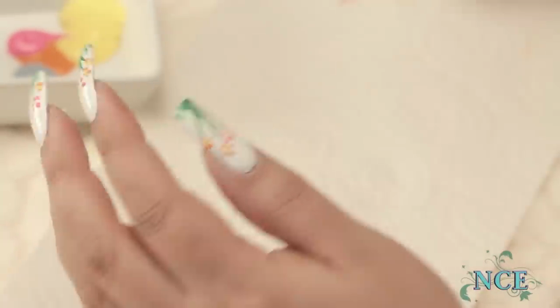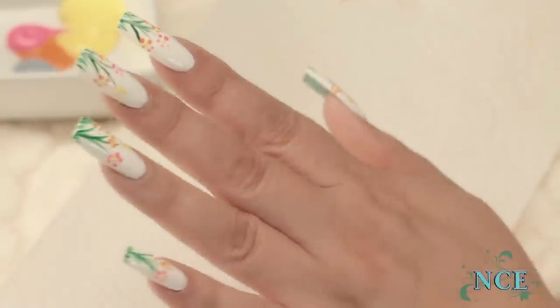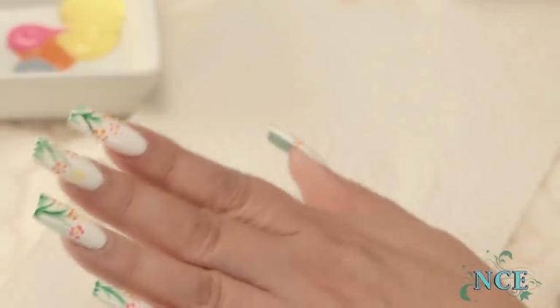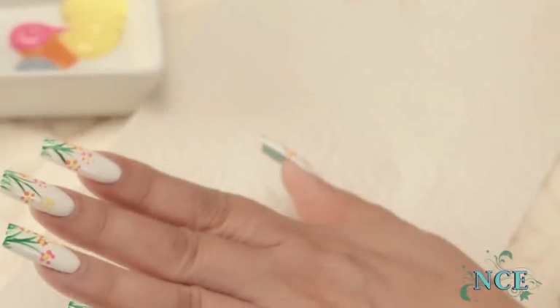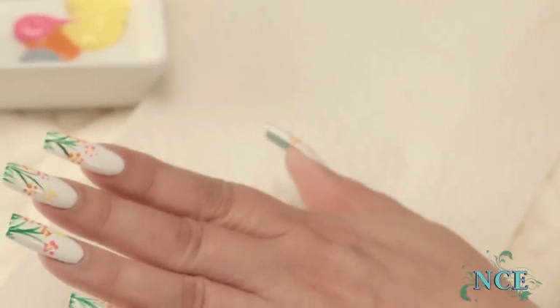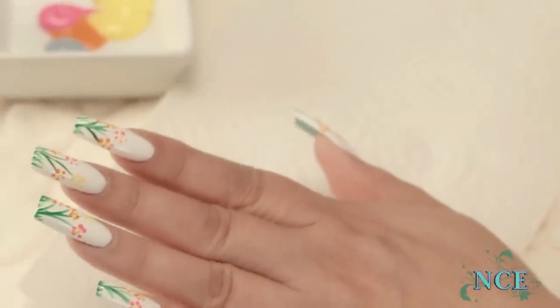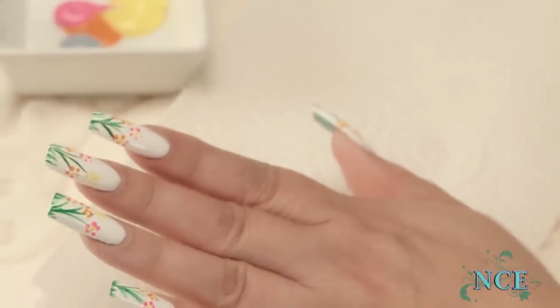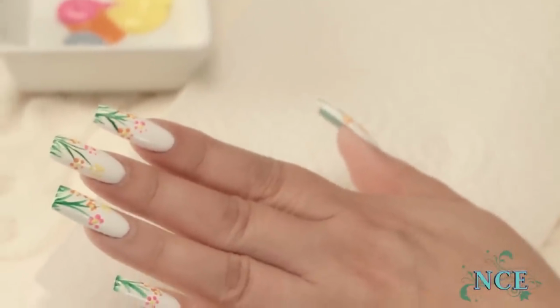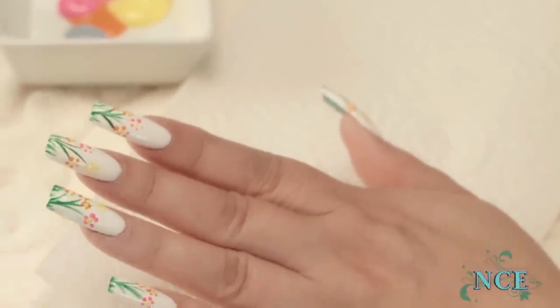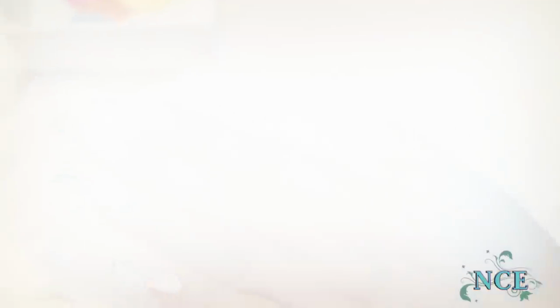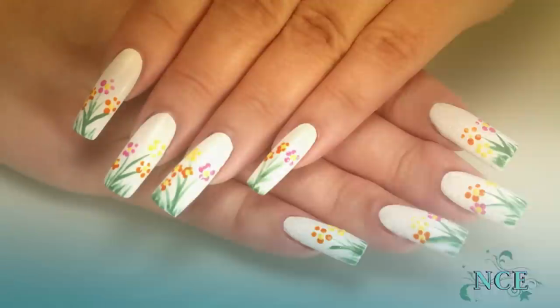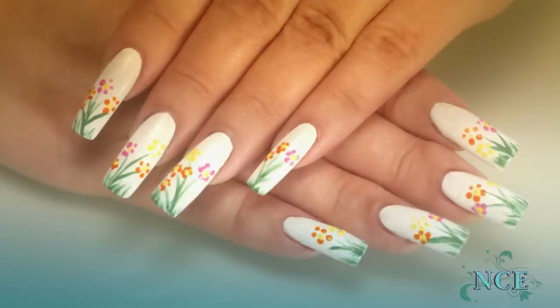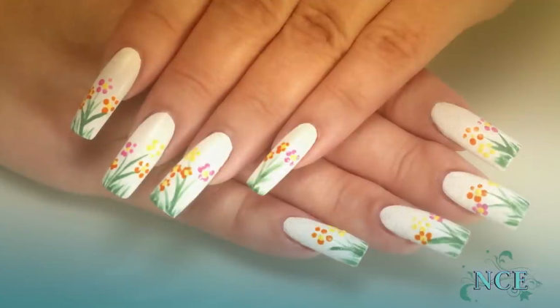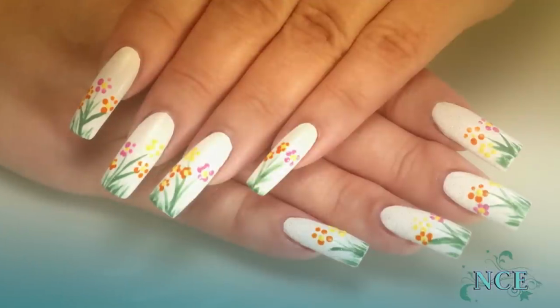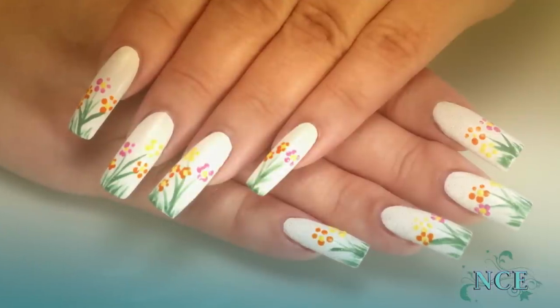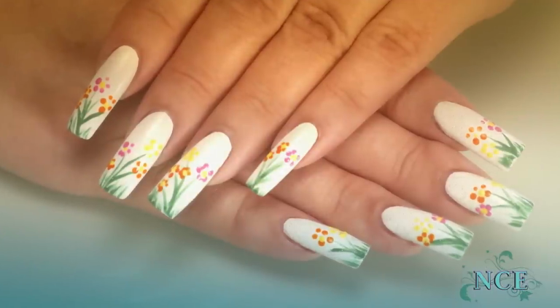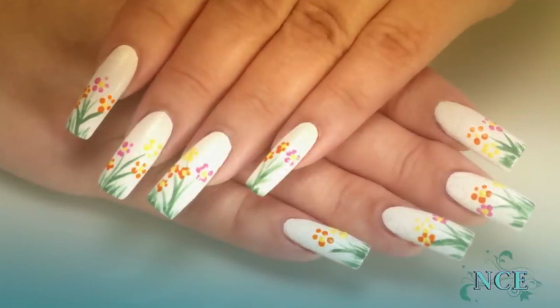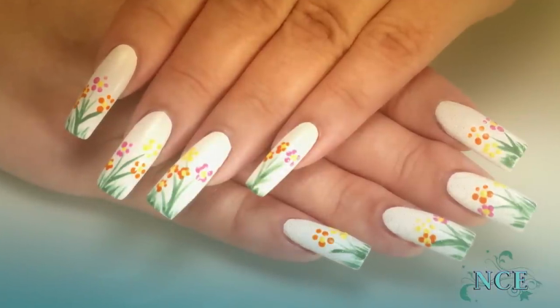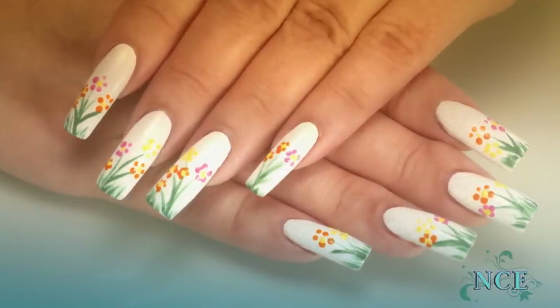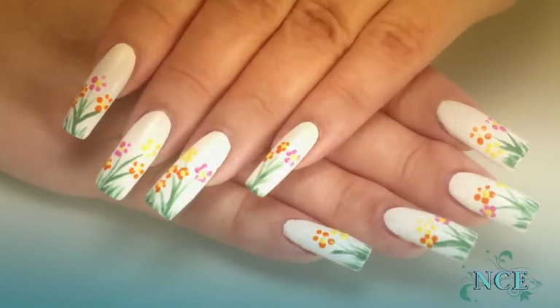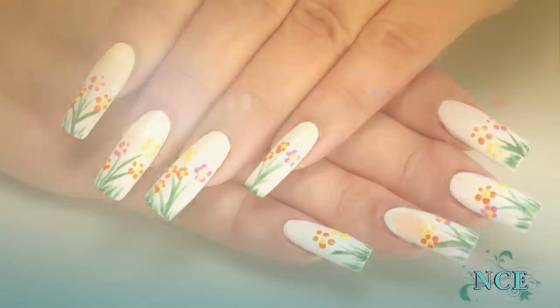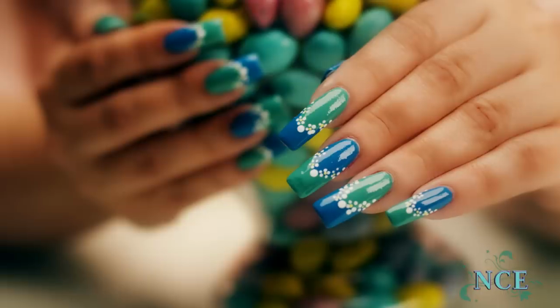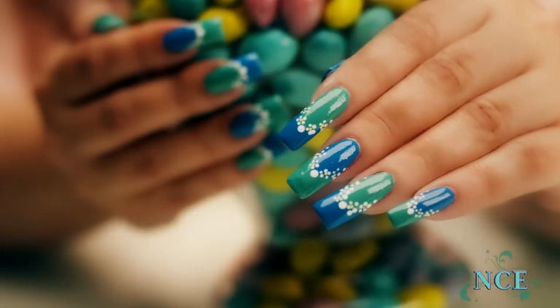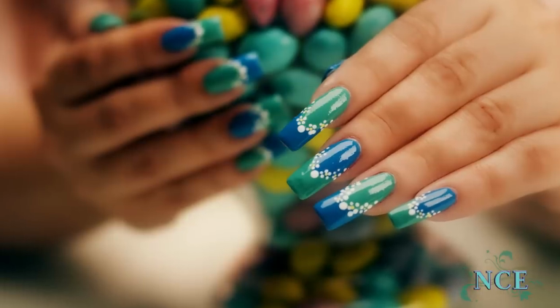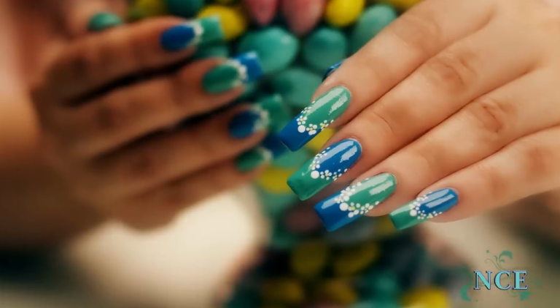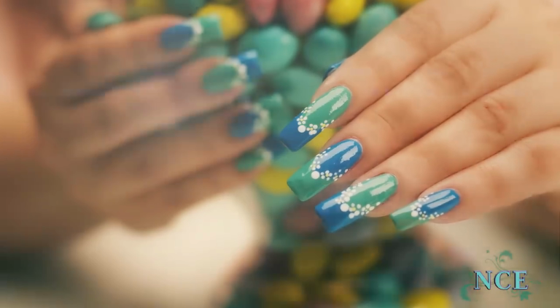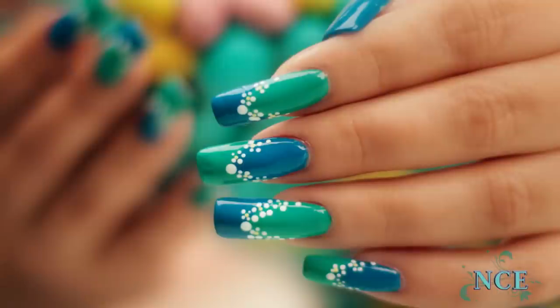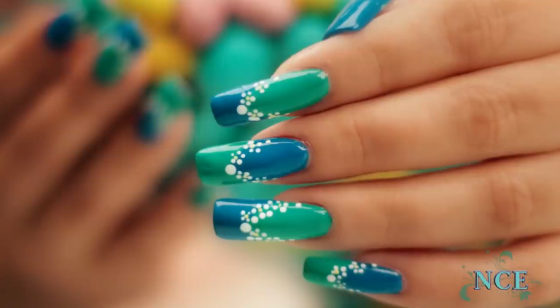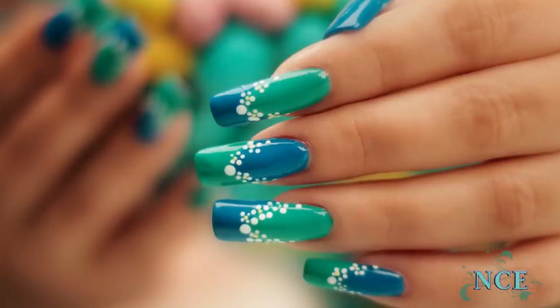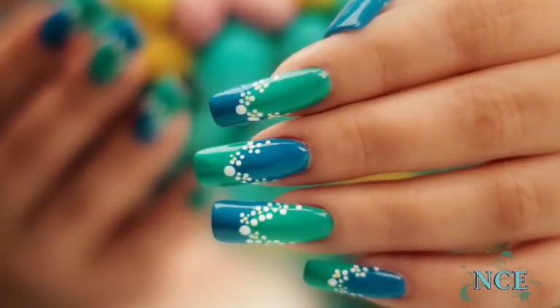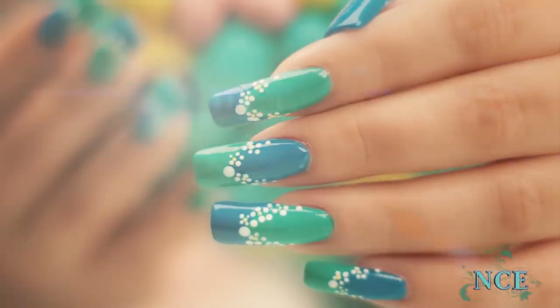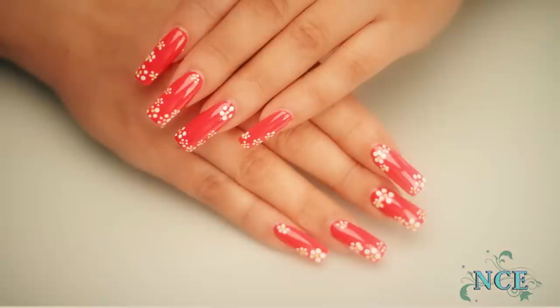The finished look can be very festive for Easter. By changing the nail color, you can create a two-tone French, then add flowers along the French line.